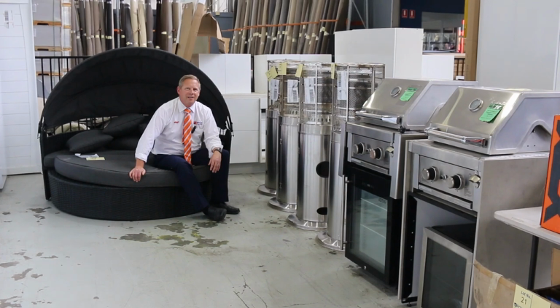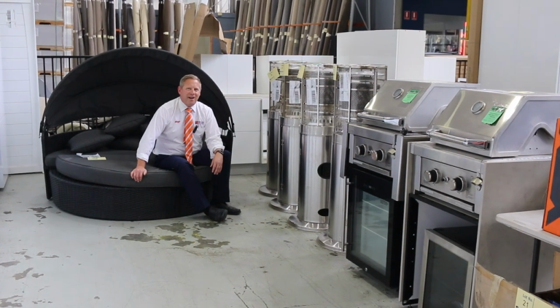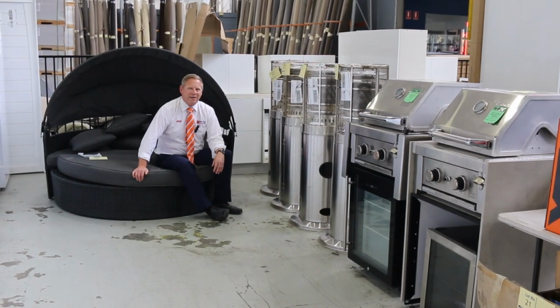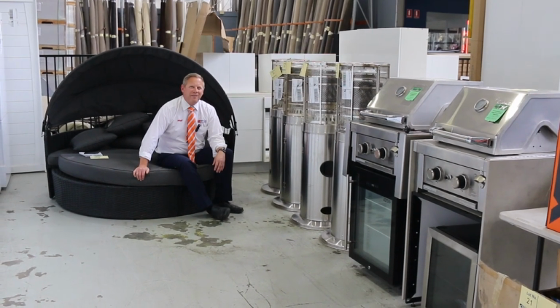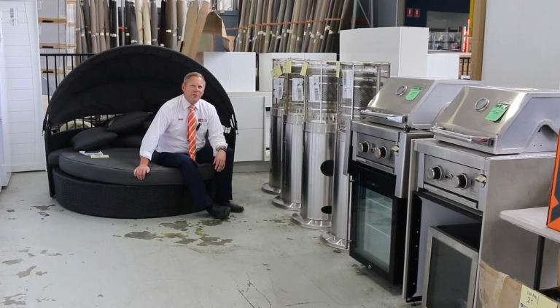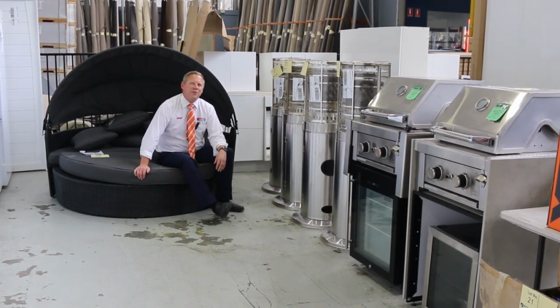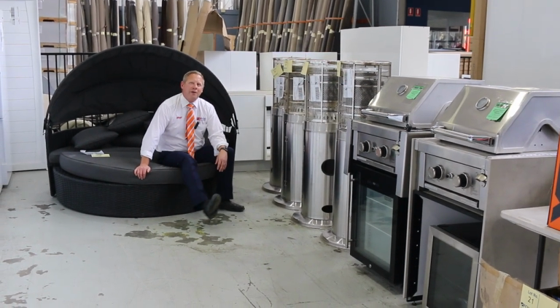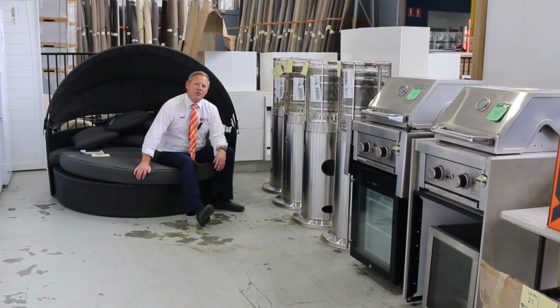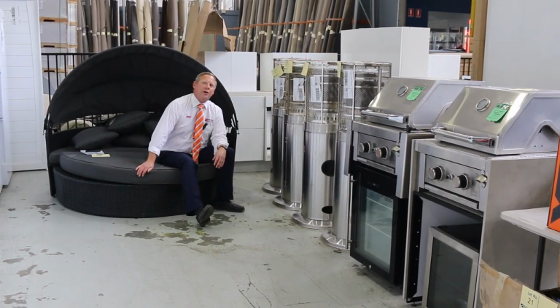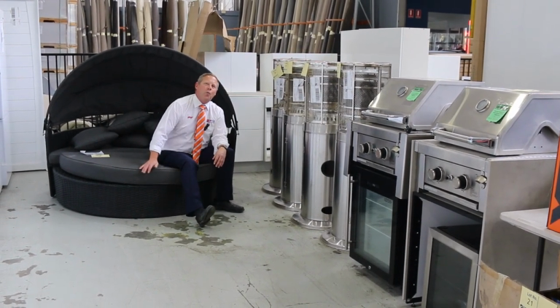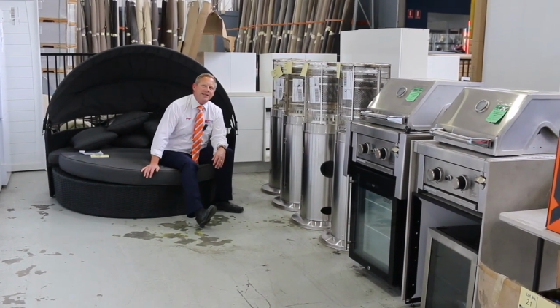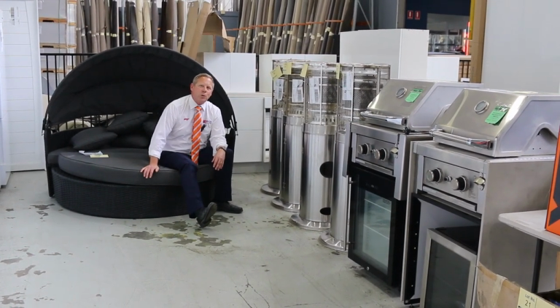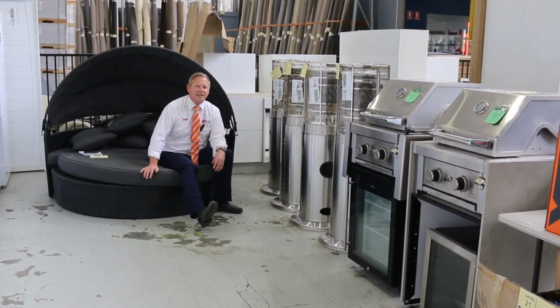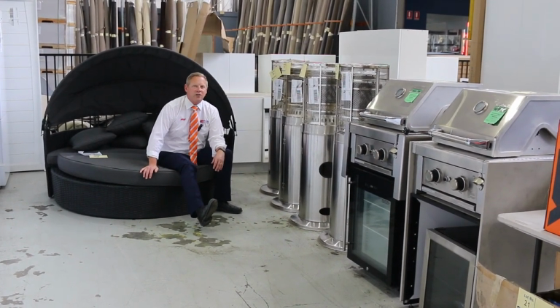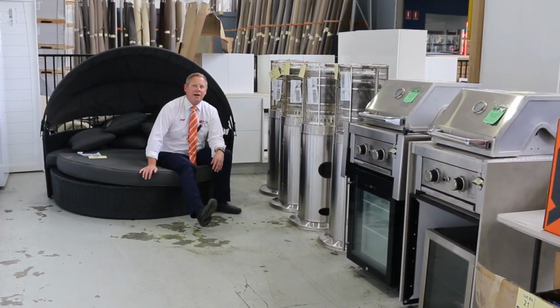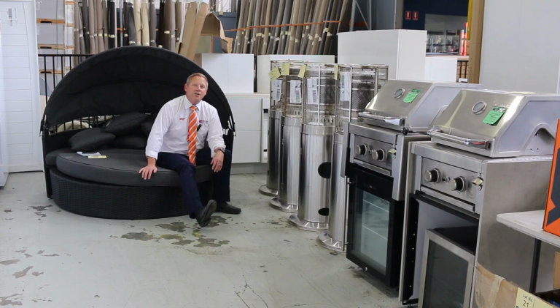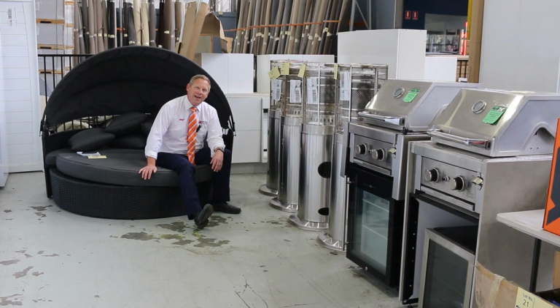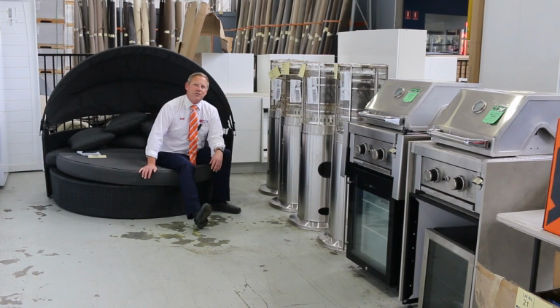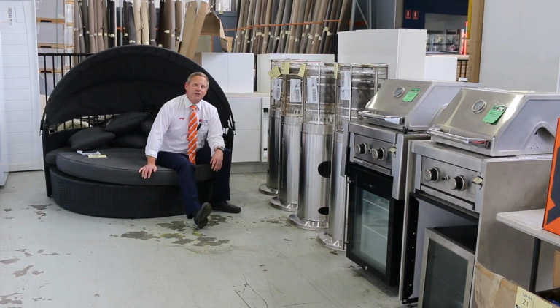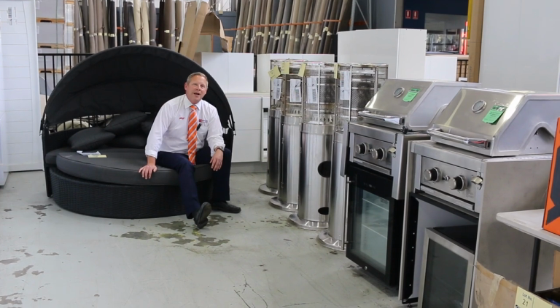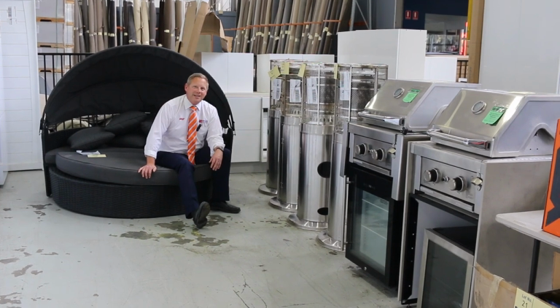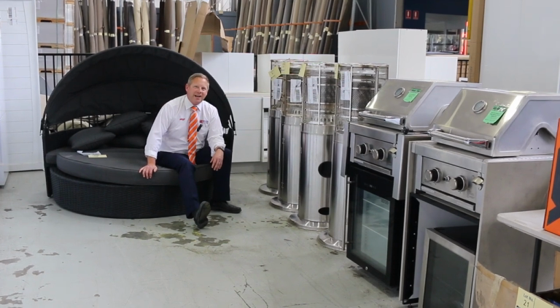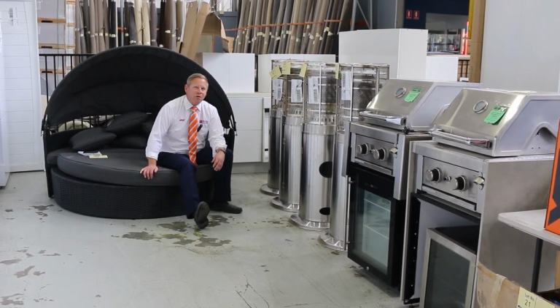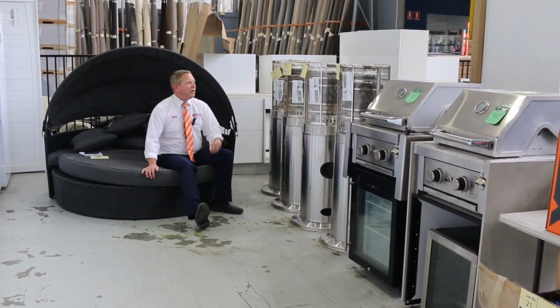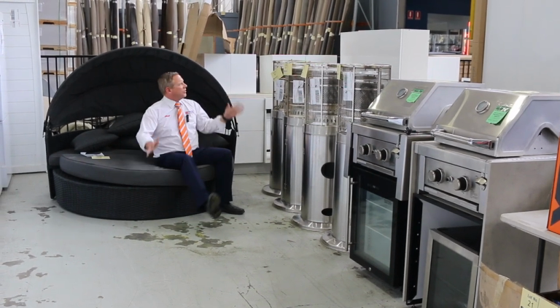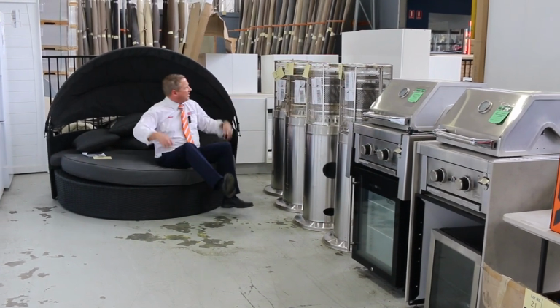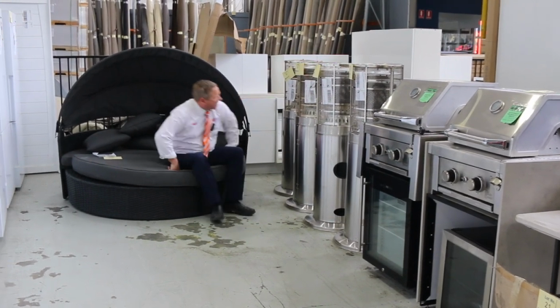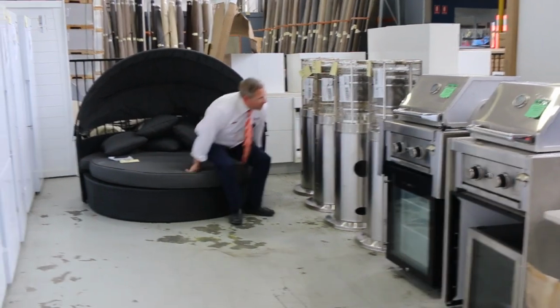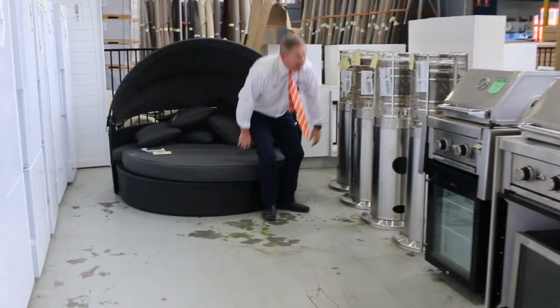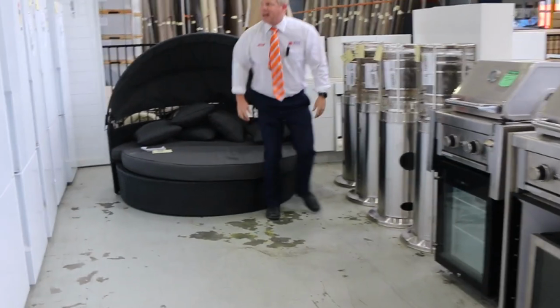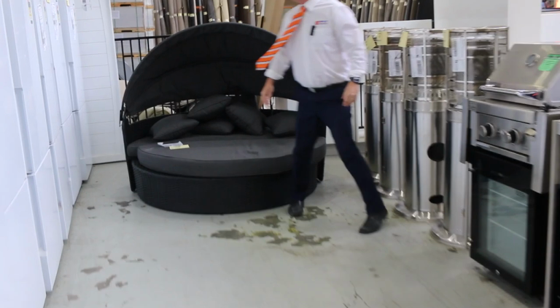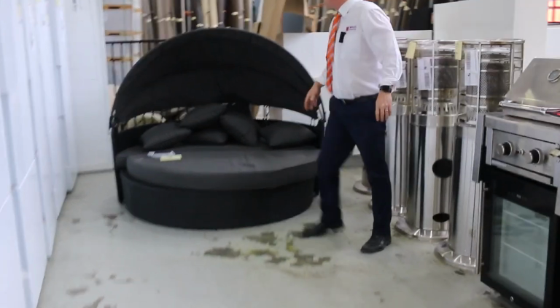Hi, I'm Liam from Vowles and welcome to the Home Renovators Auction Preview for Wednesday the 26th of October 2022 at 10am. I thought I'd start down here in the late 20s lots.